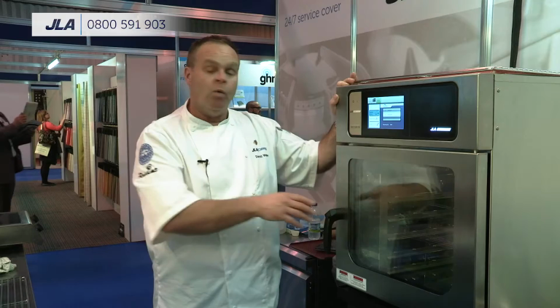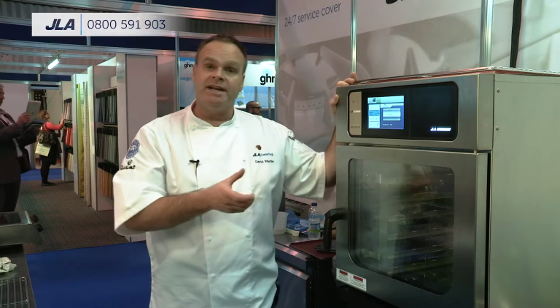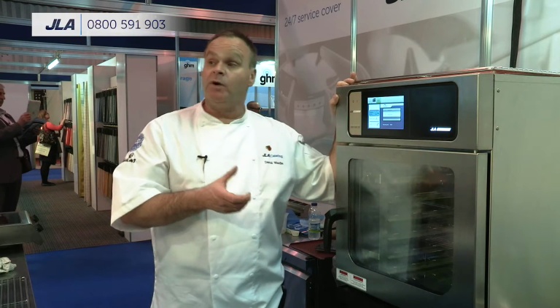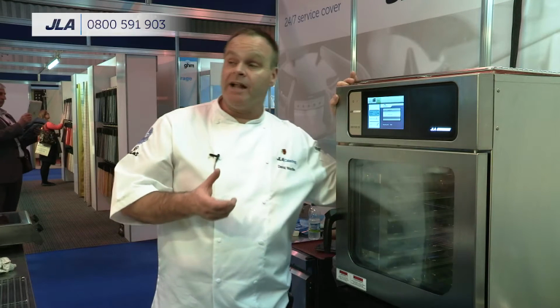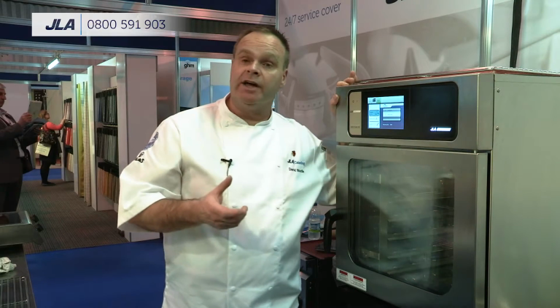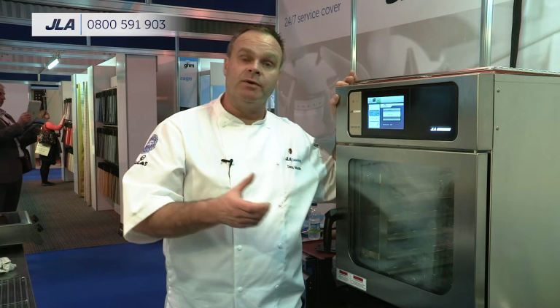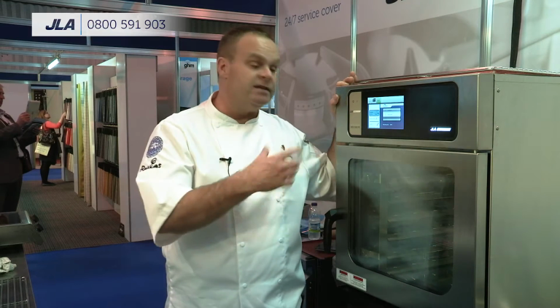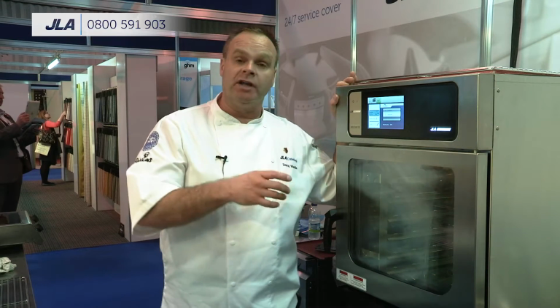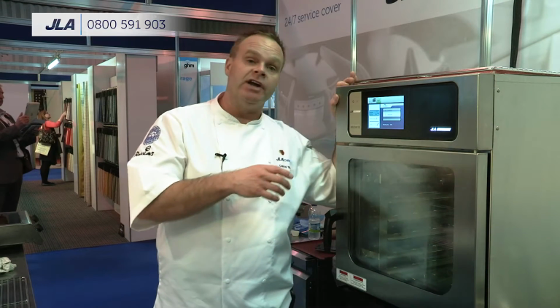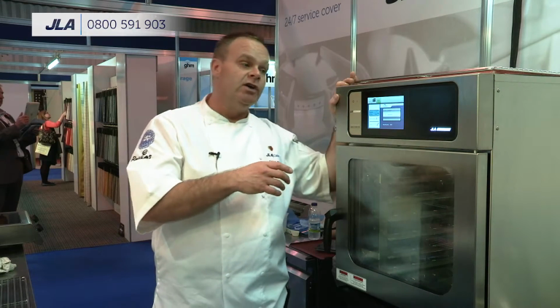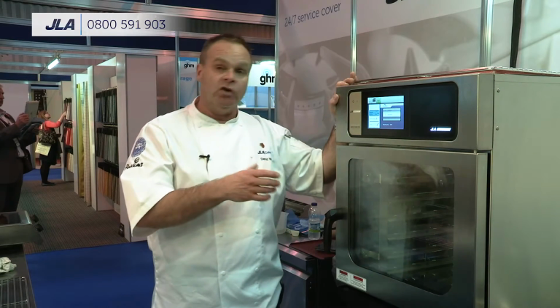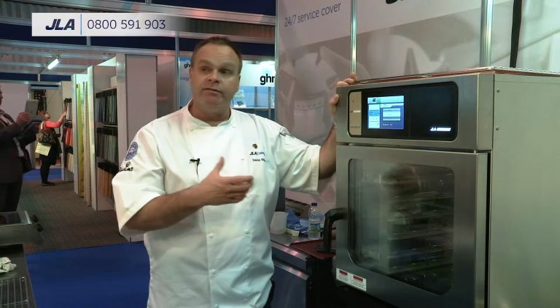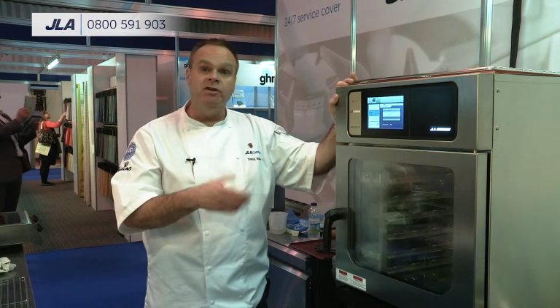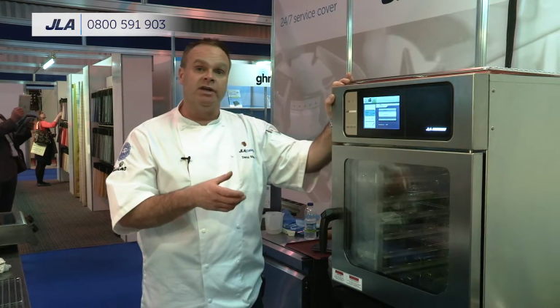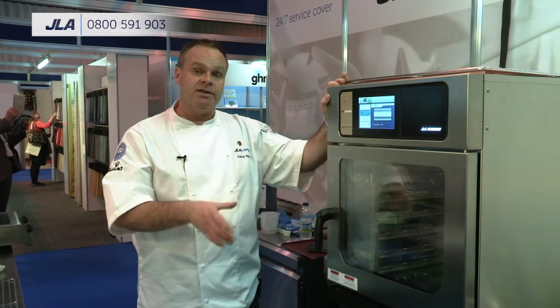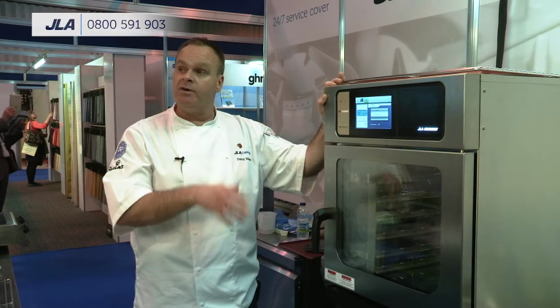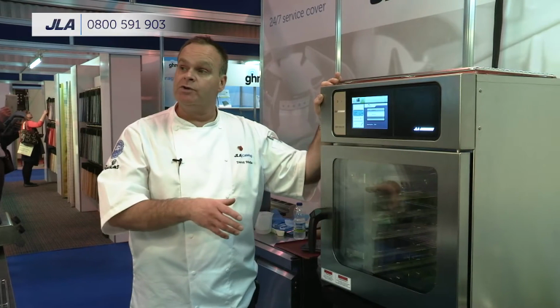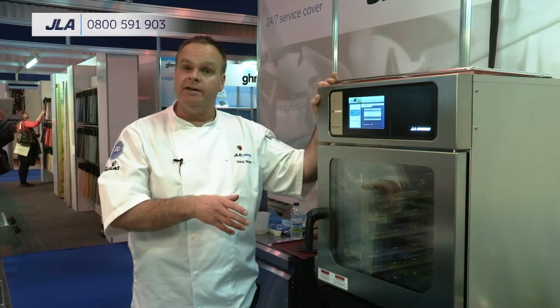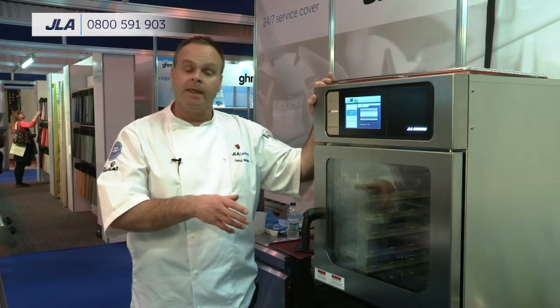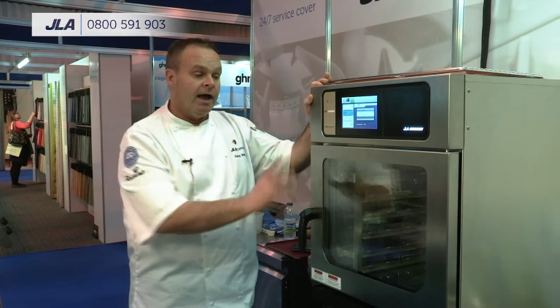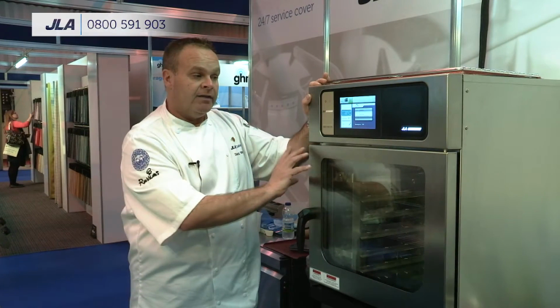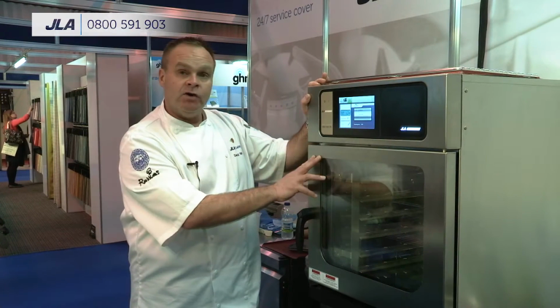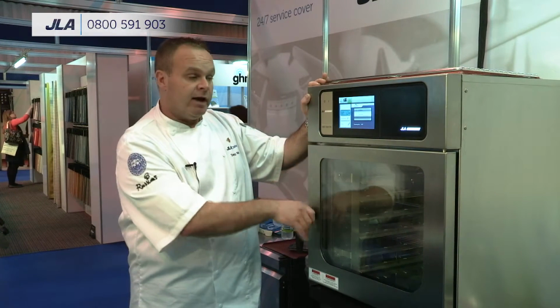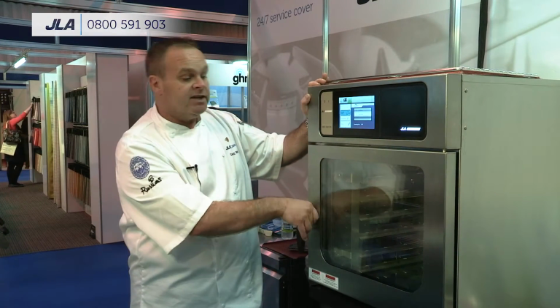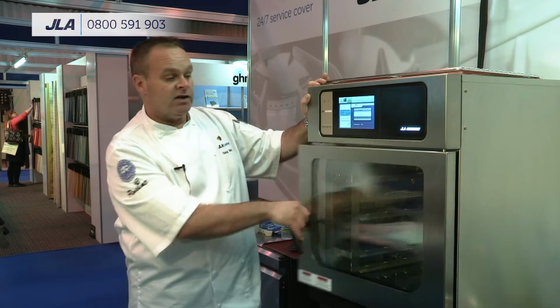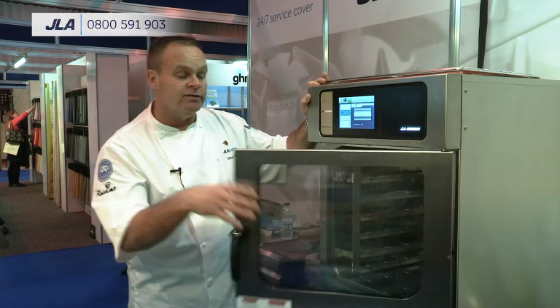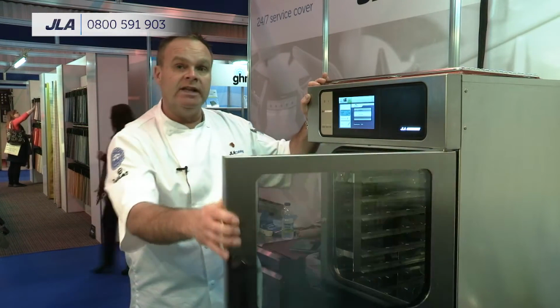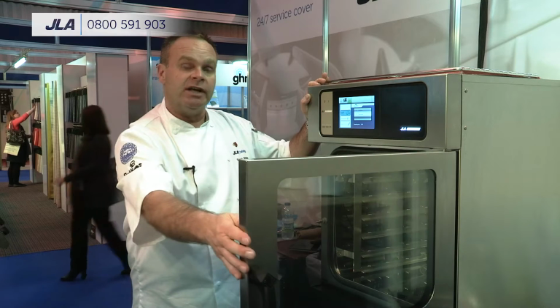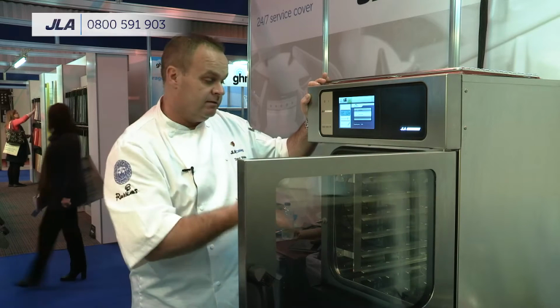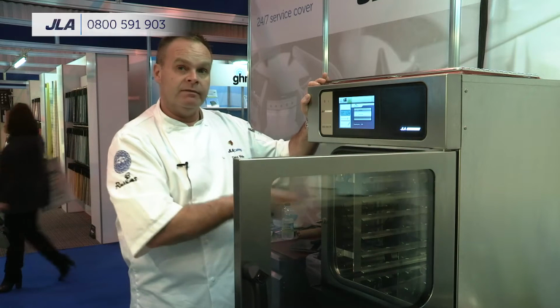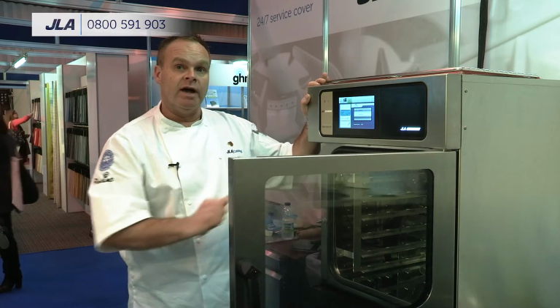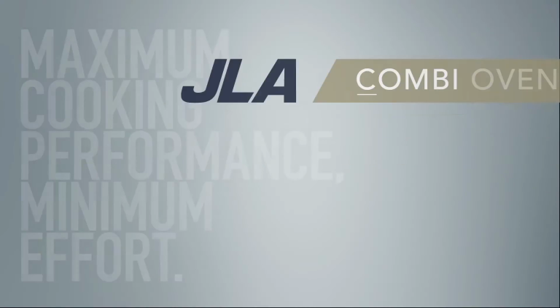One is an acid, one is an alkaline, so at the end of your cleaning cycle you're left with a very neutral liquid that goes down your drain. At the end of your three-hour cleaning cycle, your oven will literally look like this again.